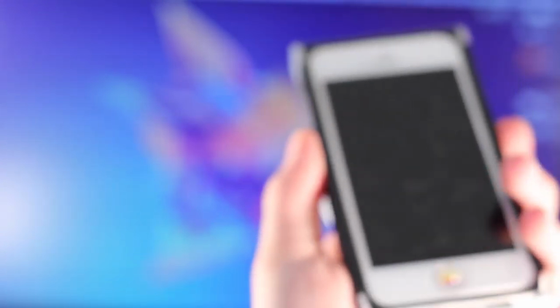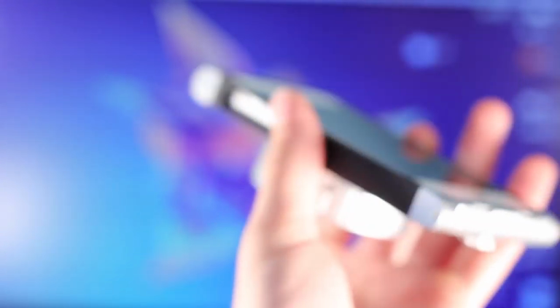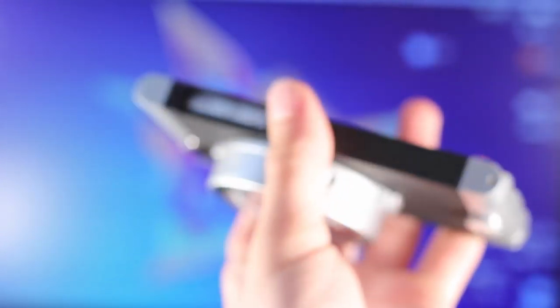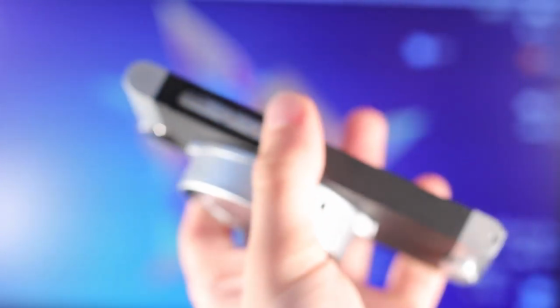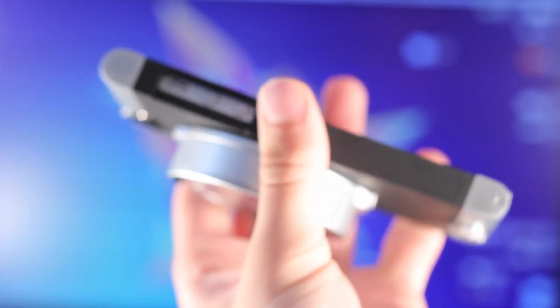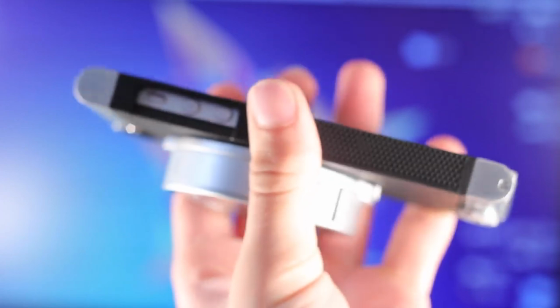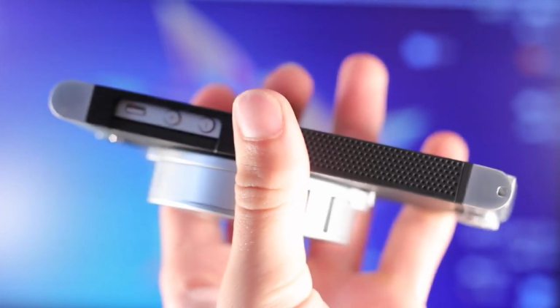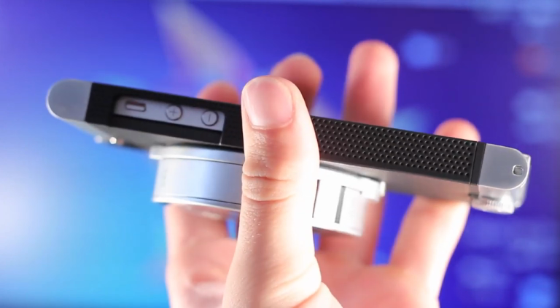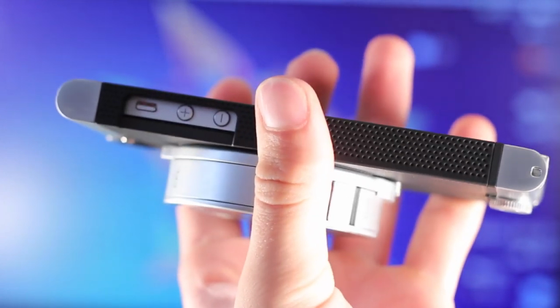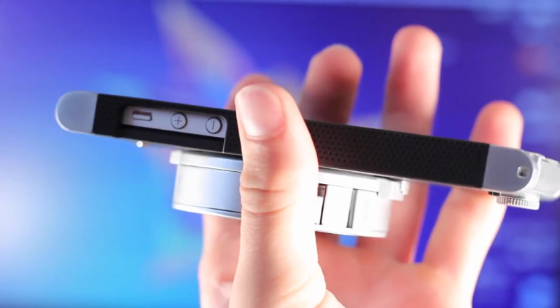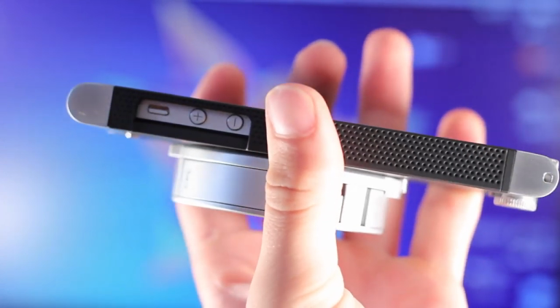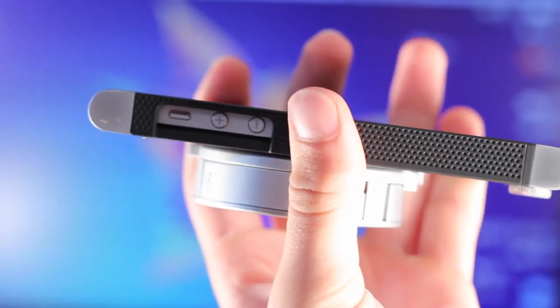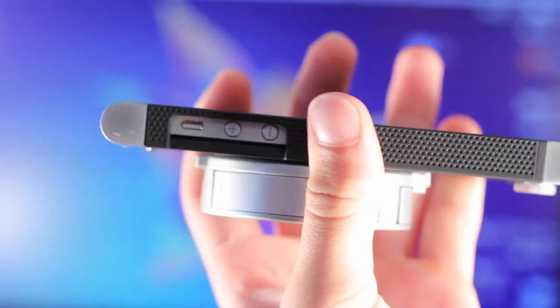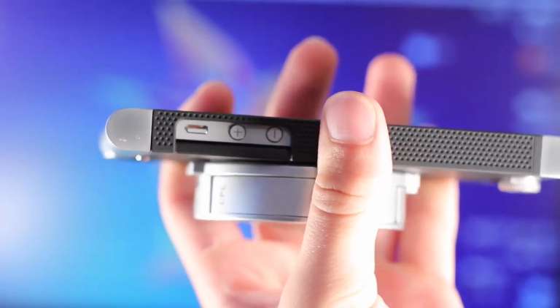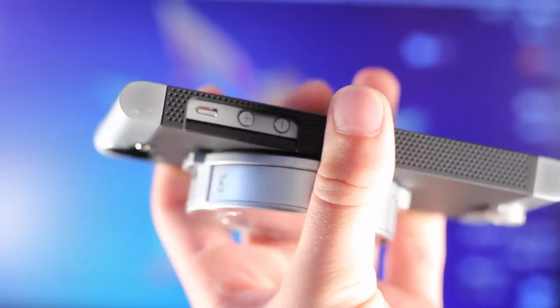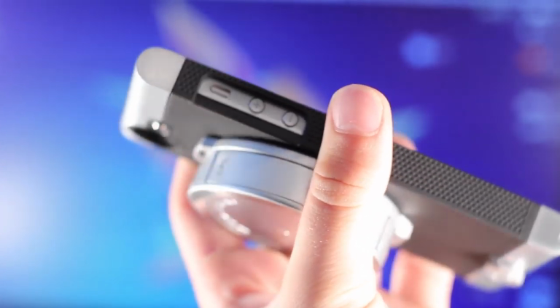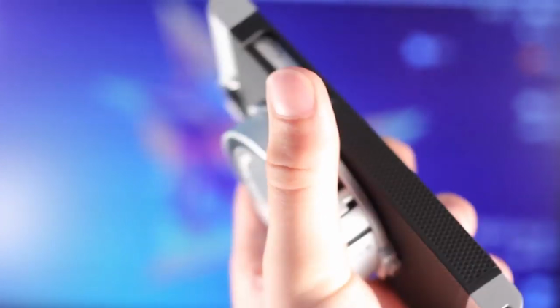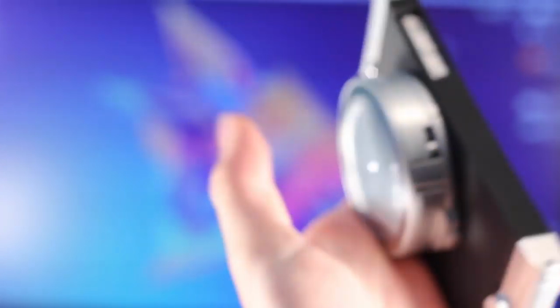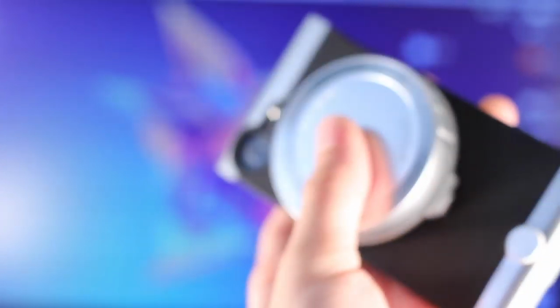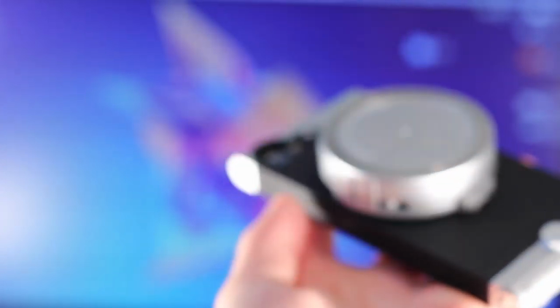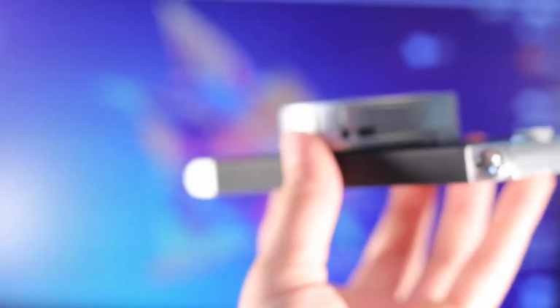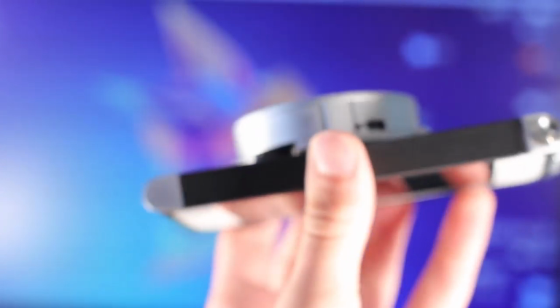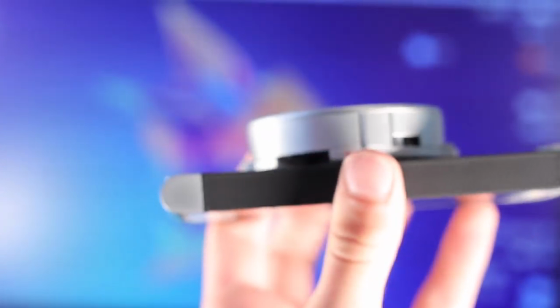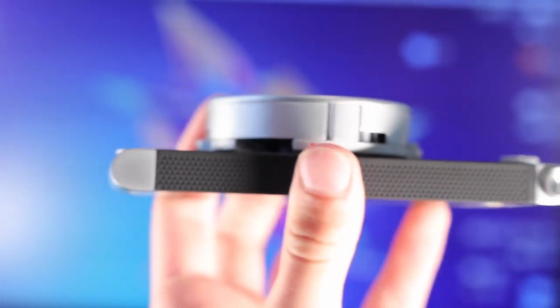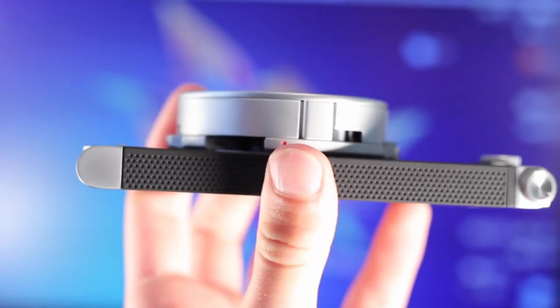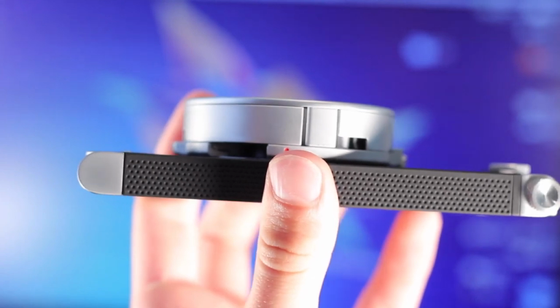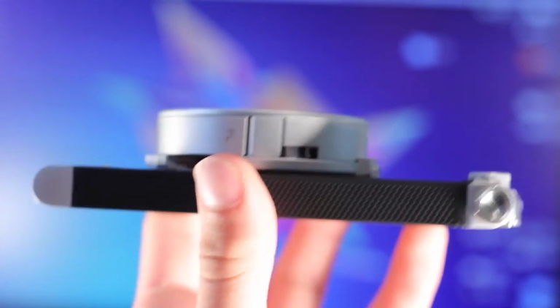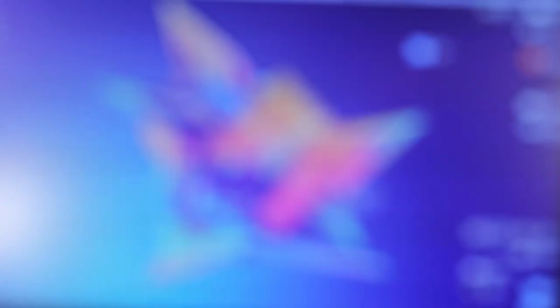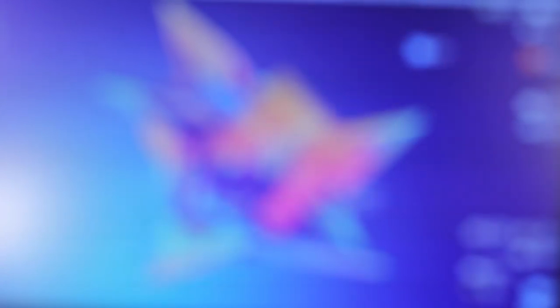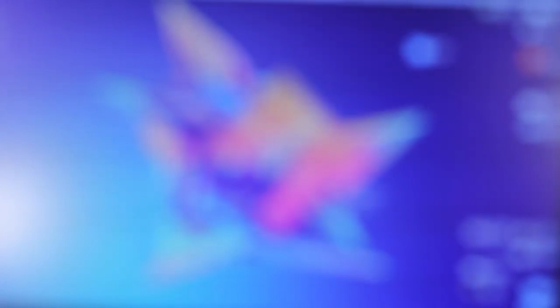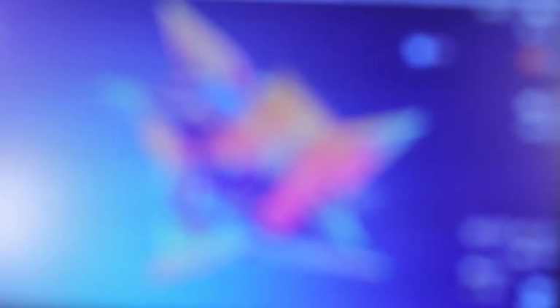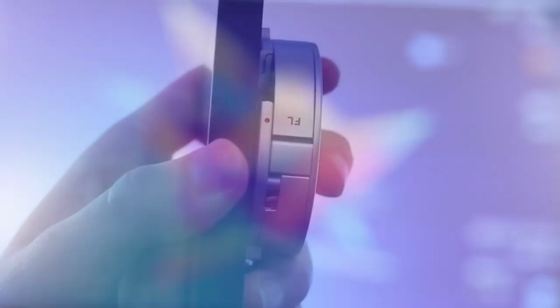It also has a nice grip on the sides due to that dot design, and it feels really comfortable. Even with the big hump on the back, I still found it wasn't too bad to carry around.